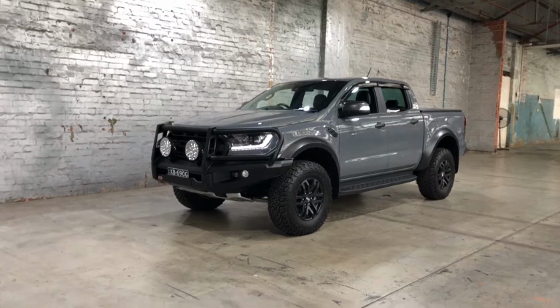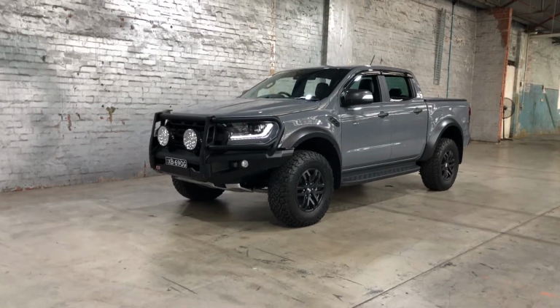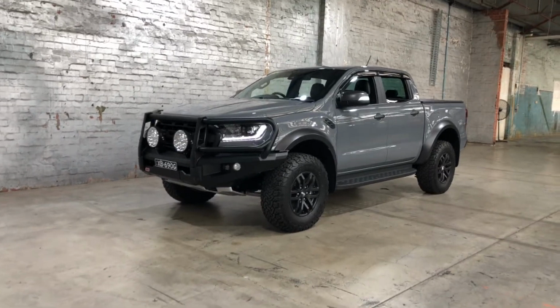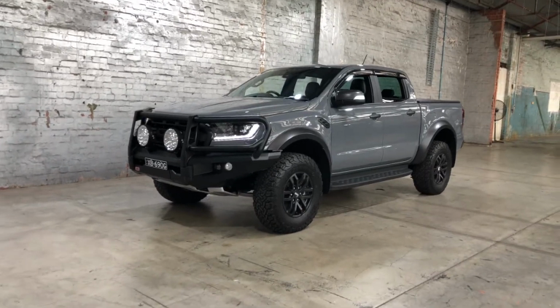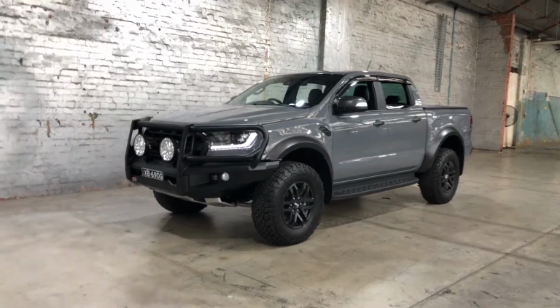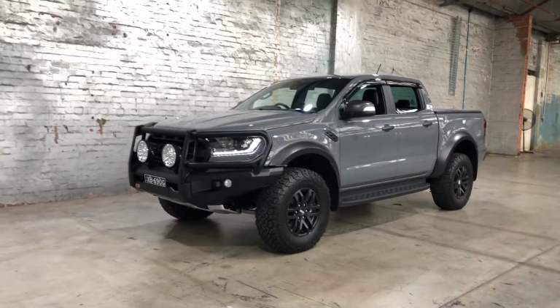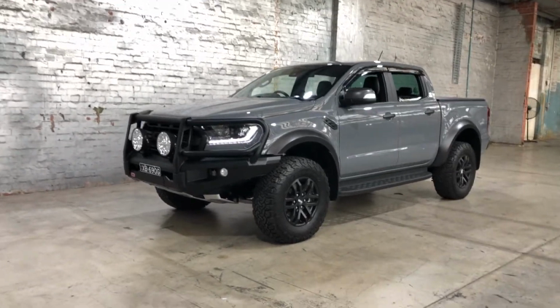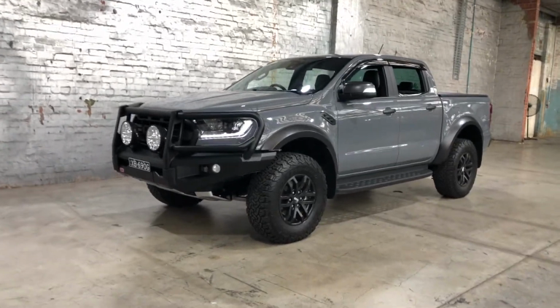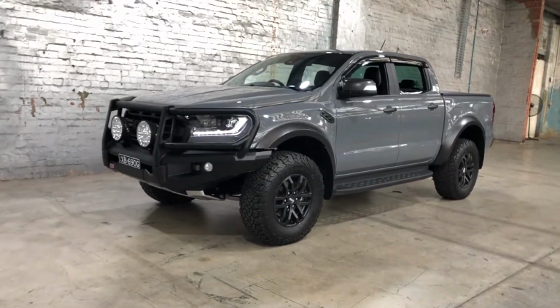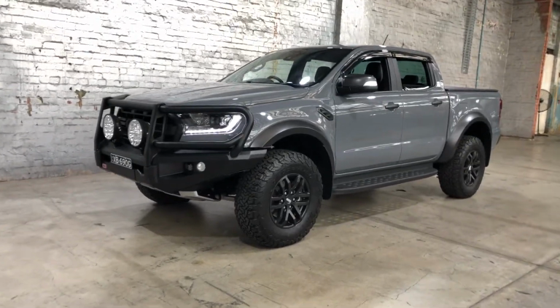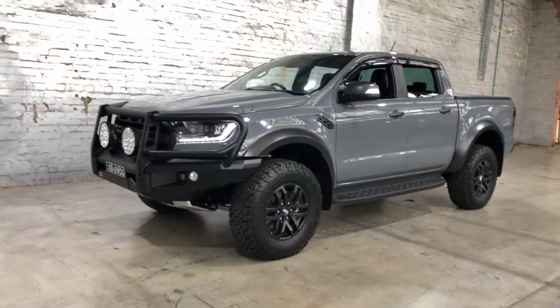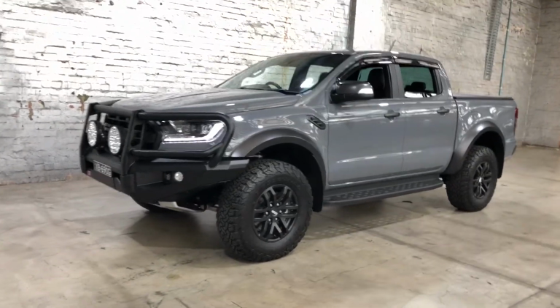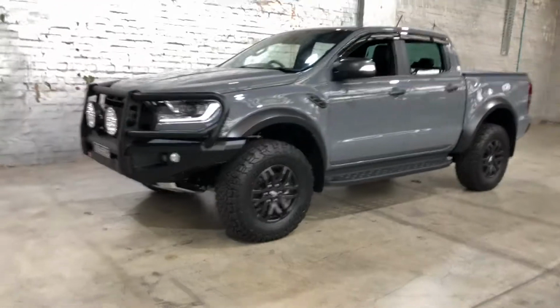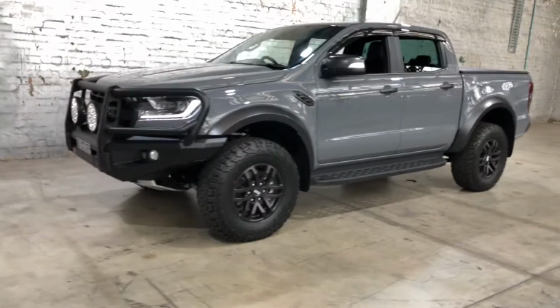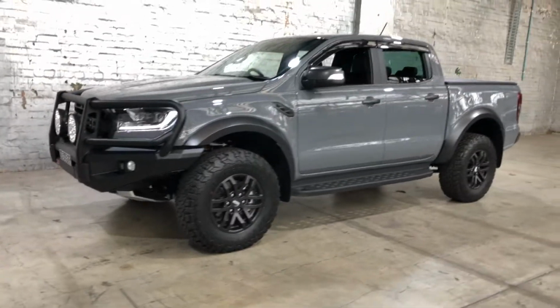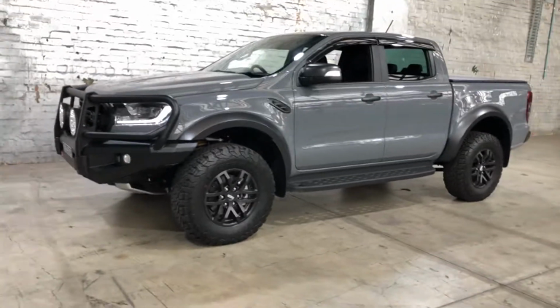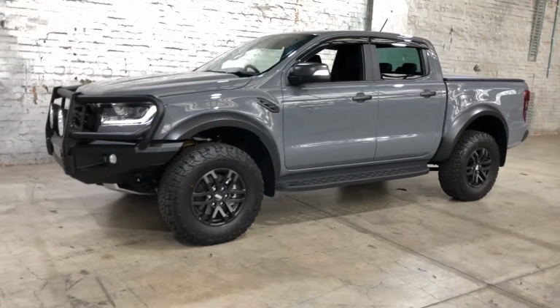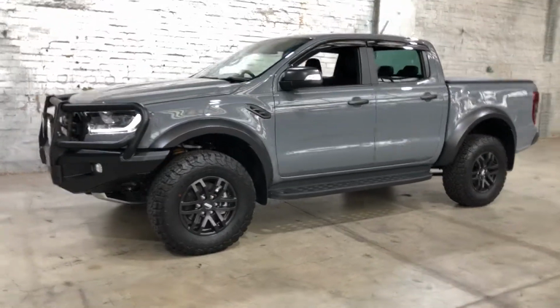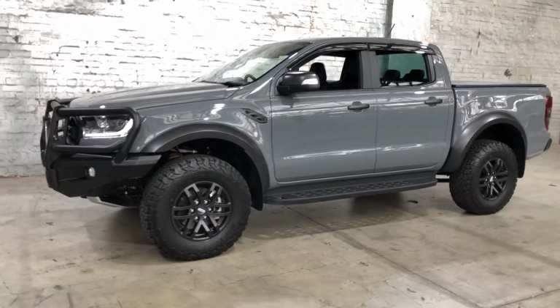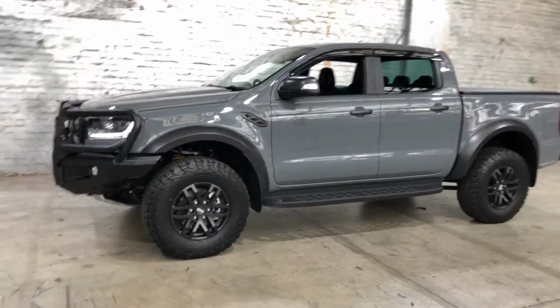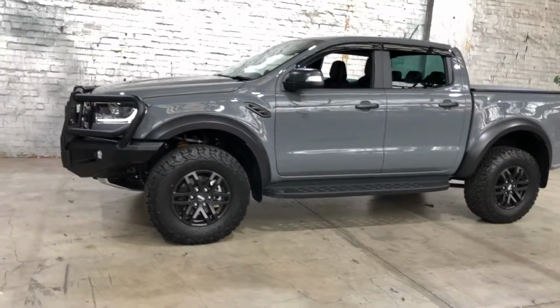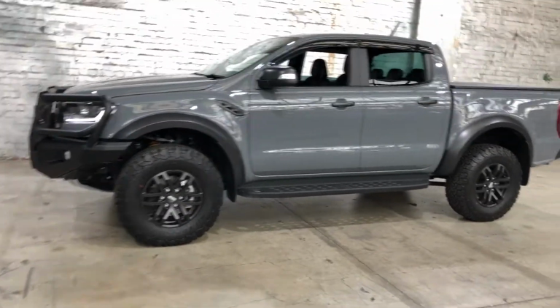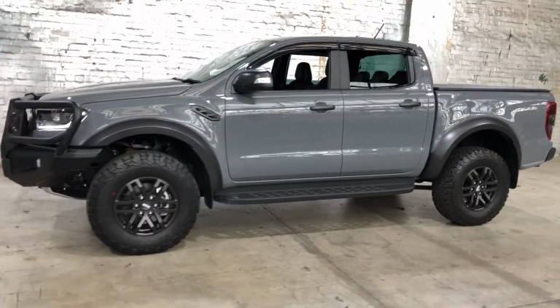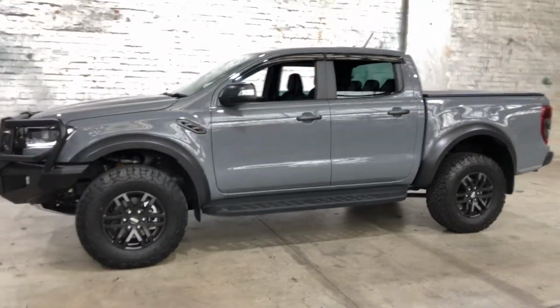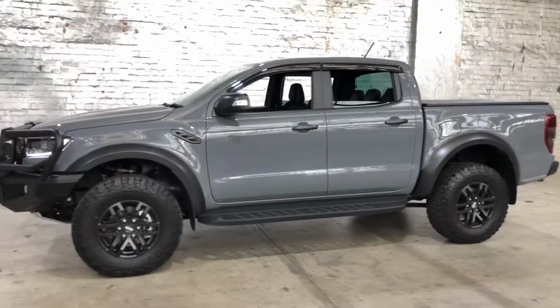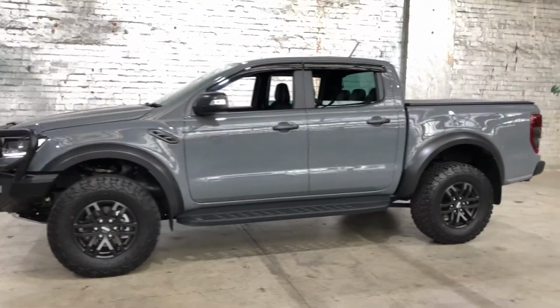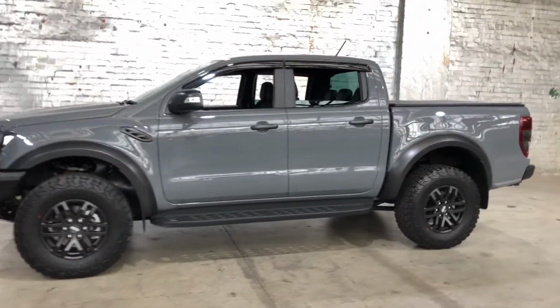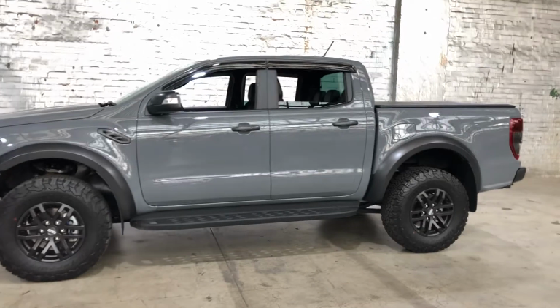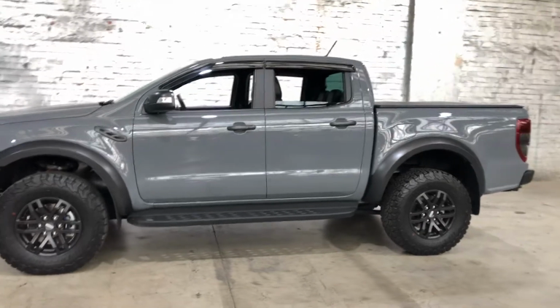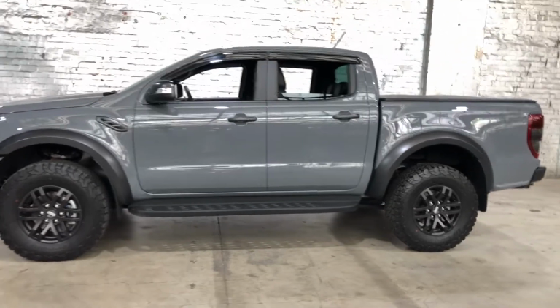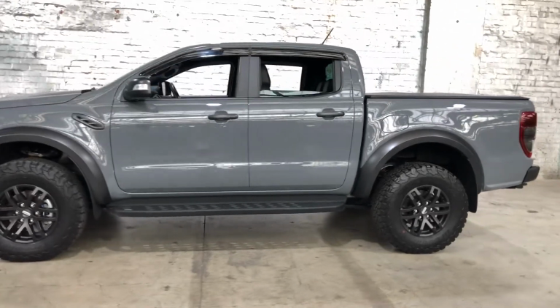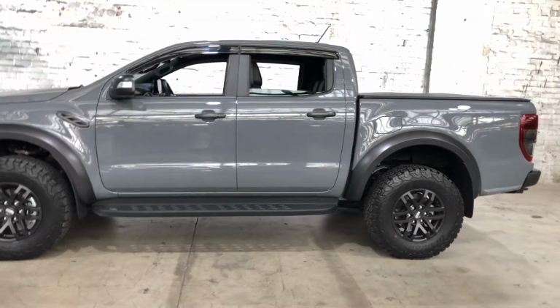Hey guys, thank you for your inquiry on our 2021-20 Ford Ranger. This Ranger is powered by a 2.0L twin-turbocharged diesel engine with a fuel efficiency of just 8.2L per 100Ks.